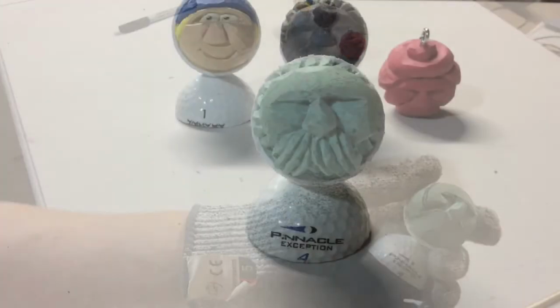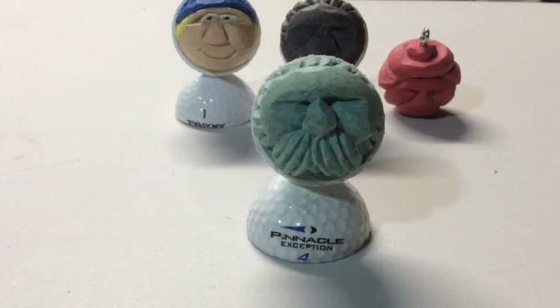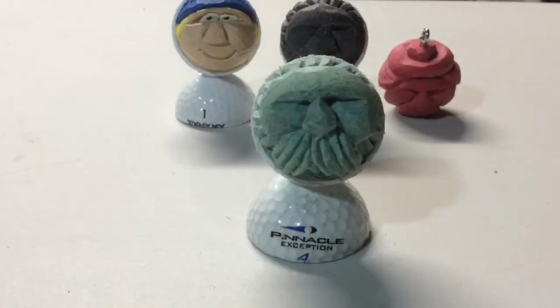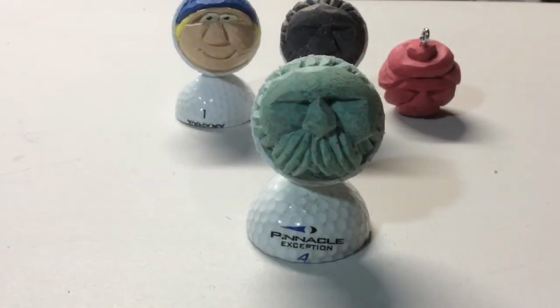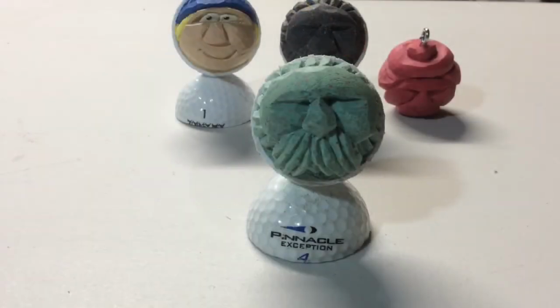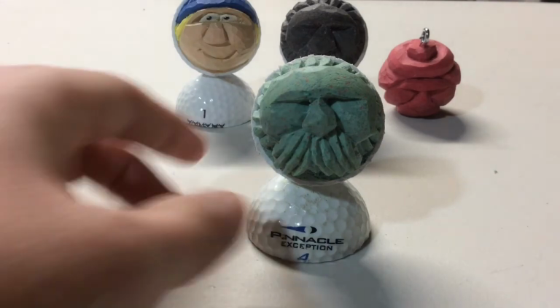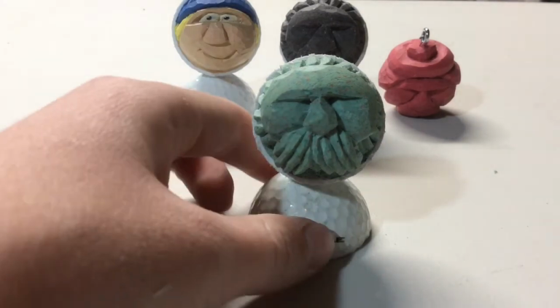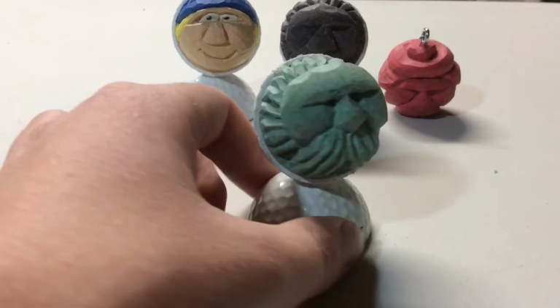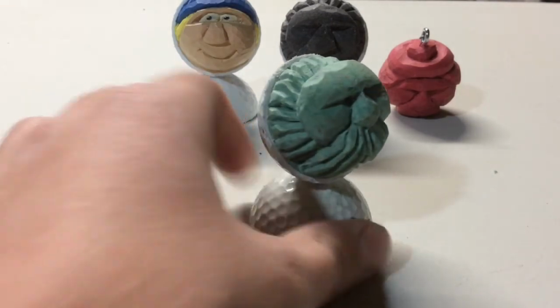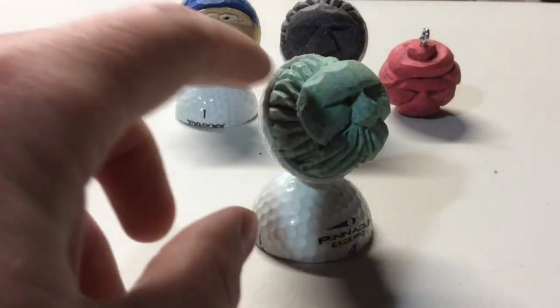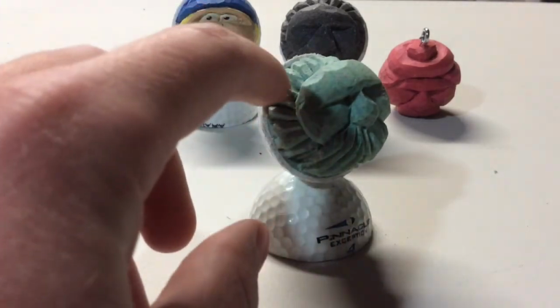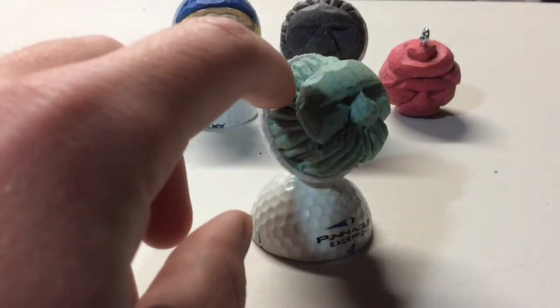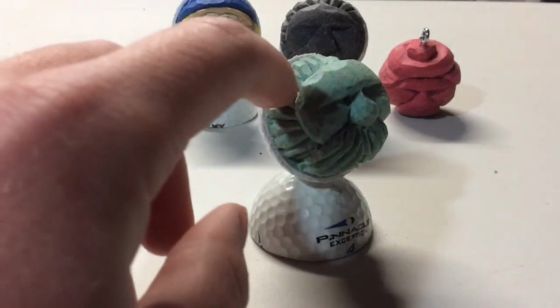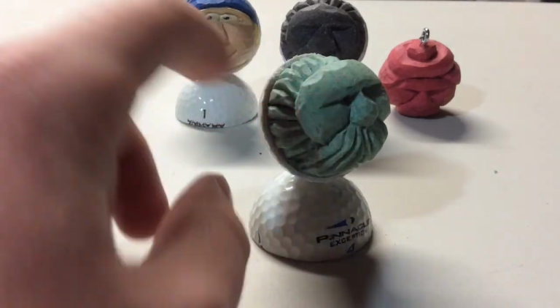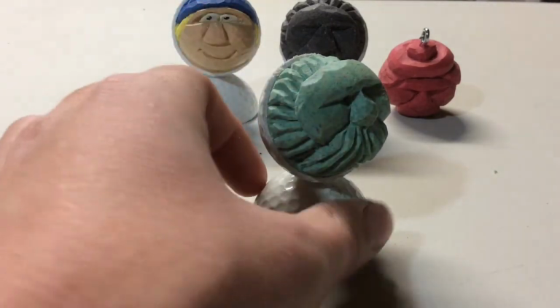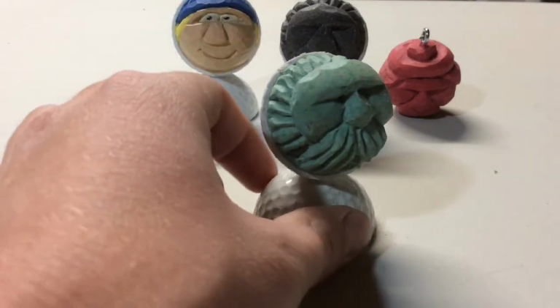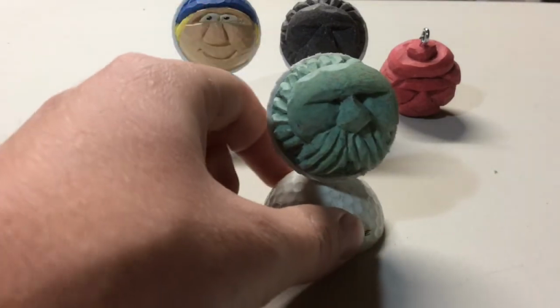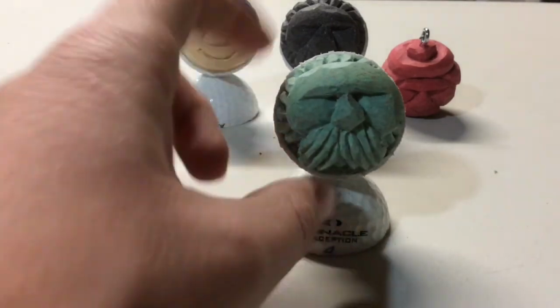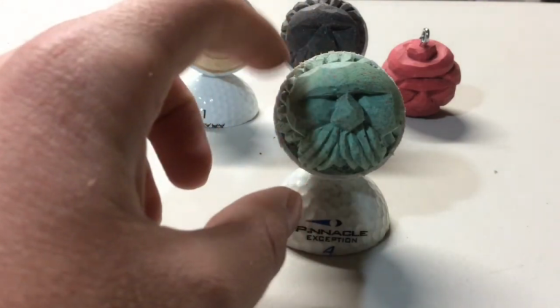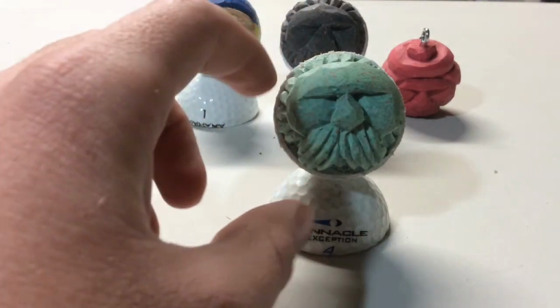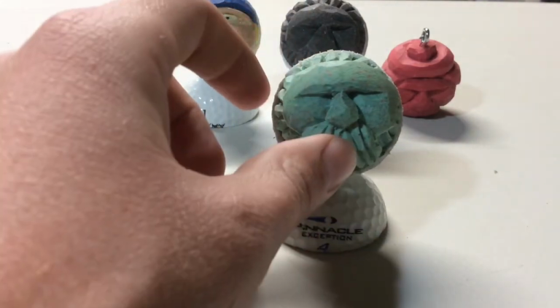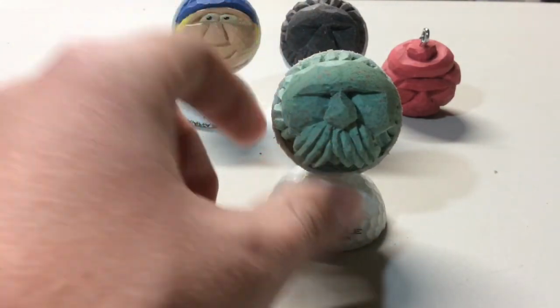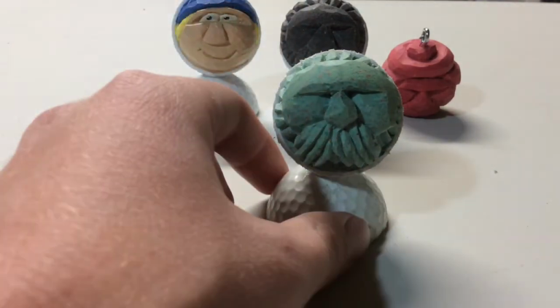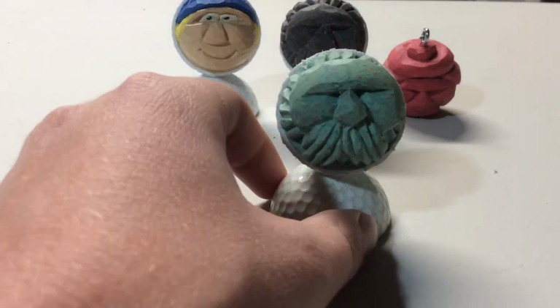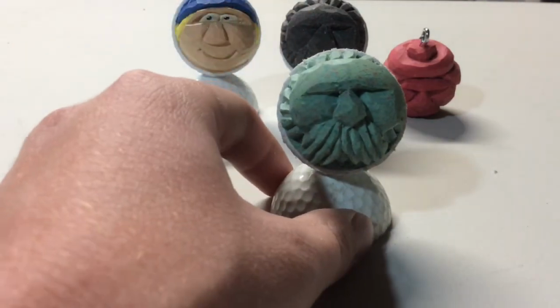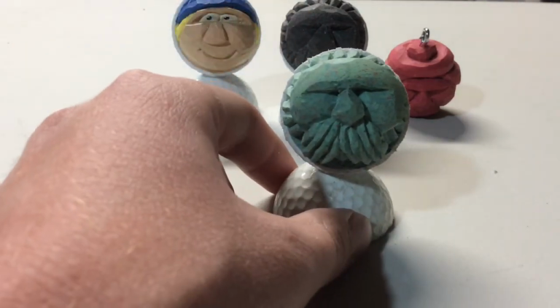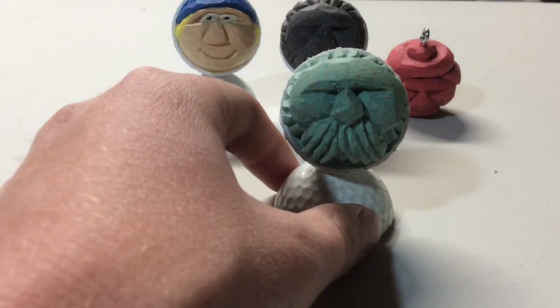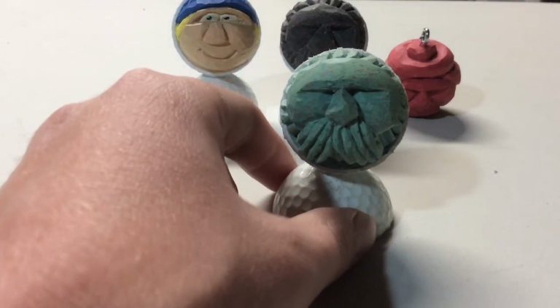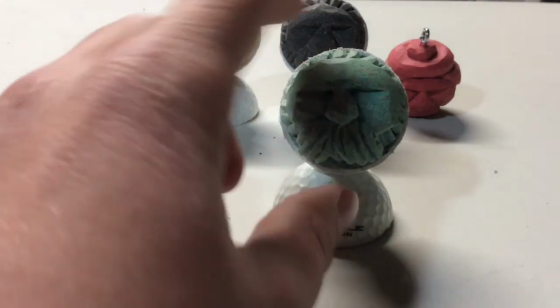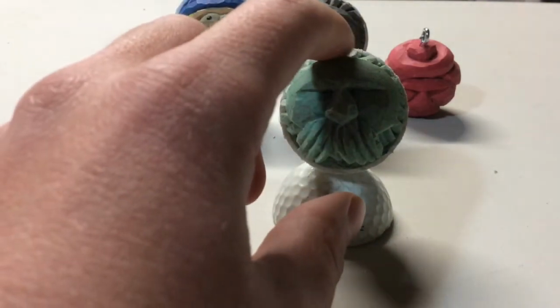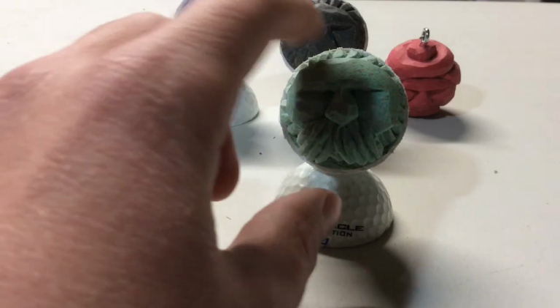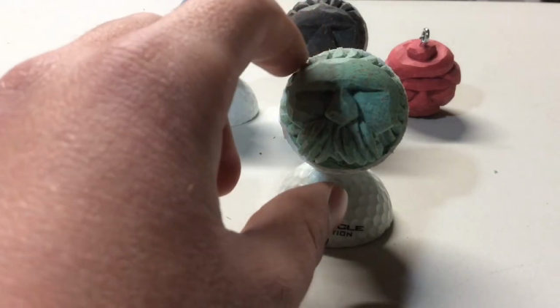That is how you carve a golf ball. I did a little bit of detail off camera — carved in the hairs on the back of the head and the mustache. But yeah, that is how you do it. Hope you enjoyed!